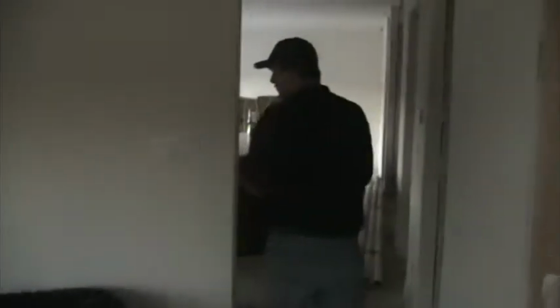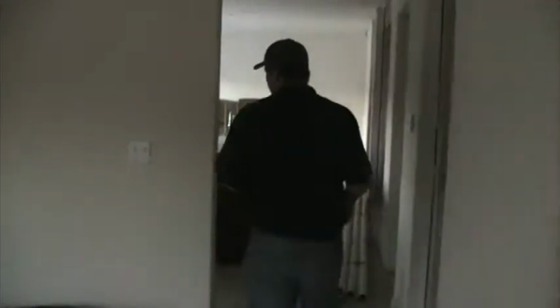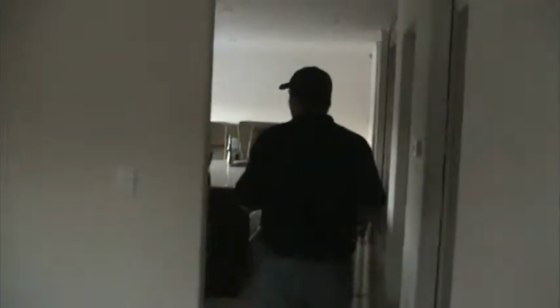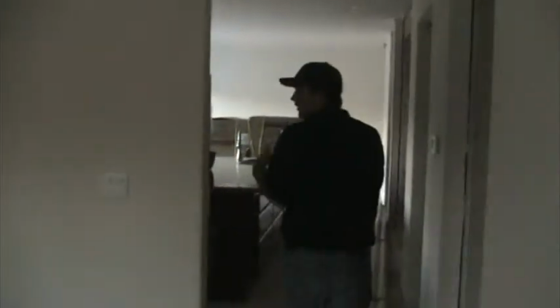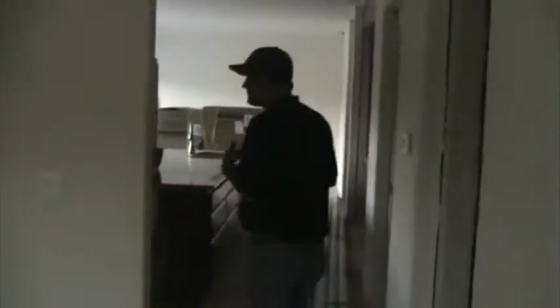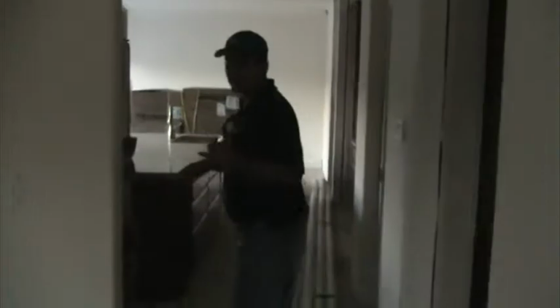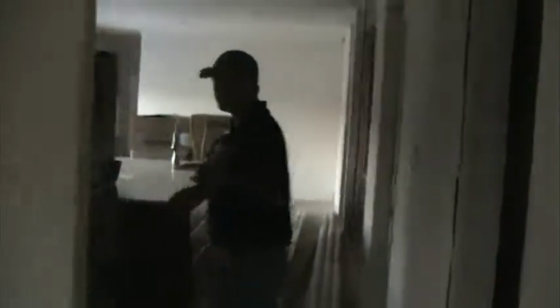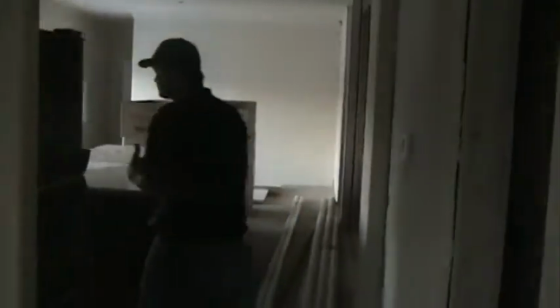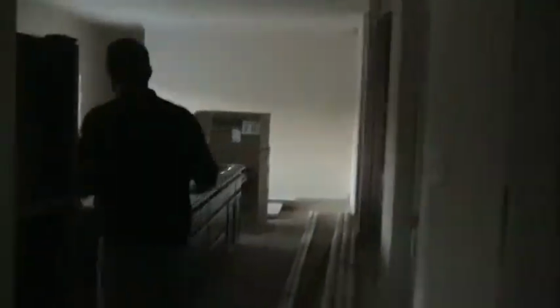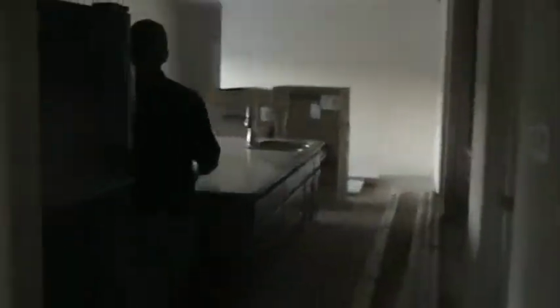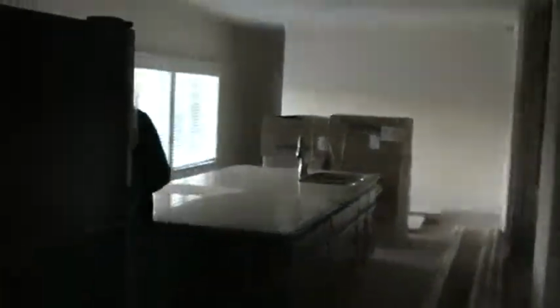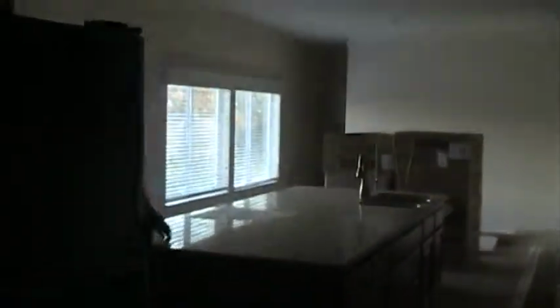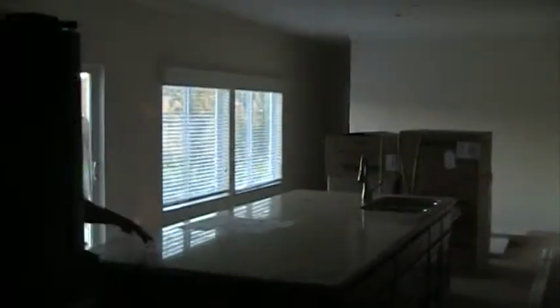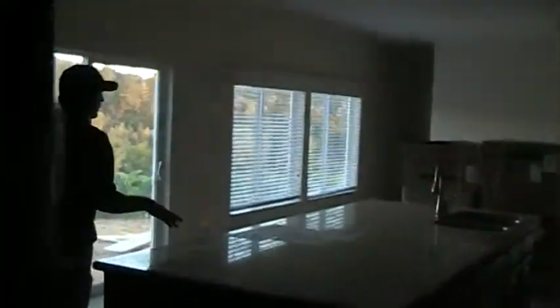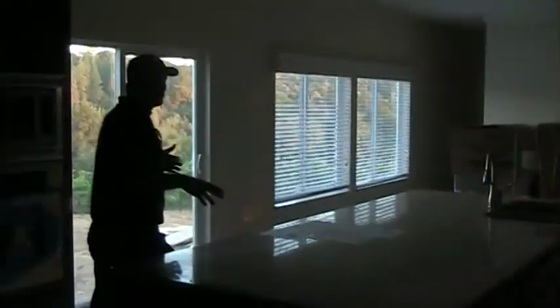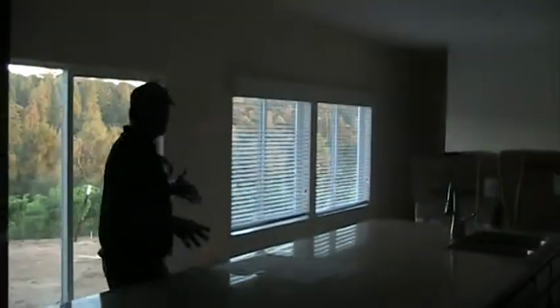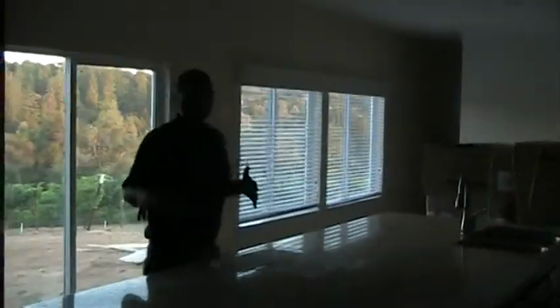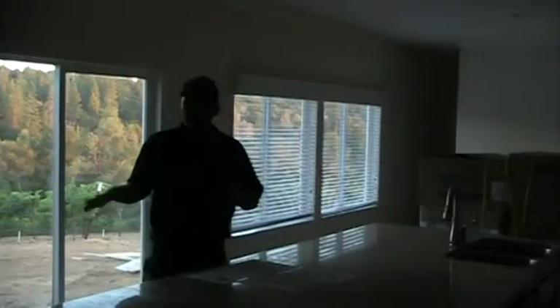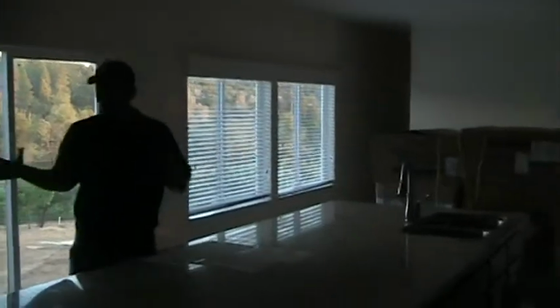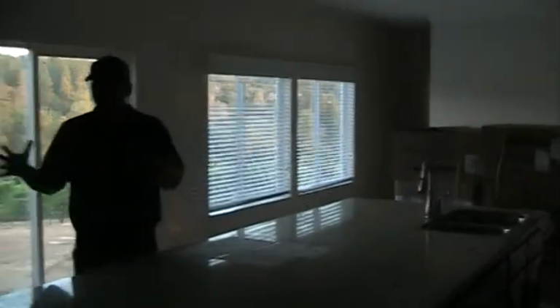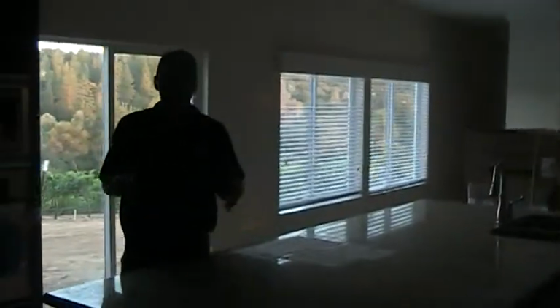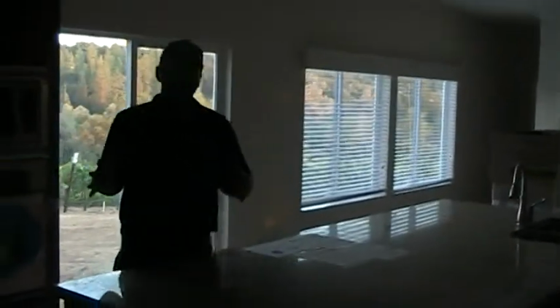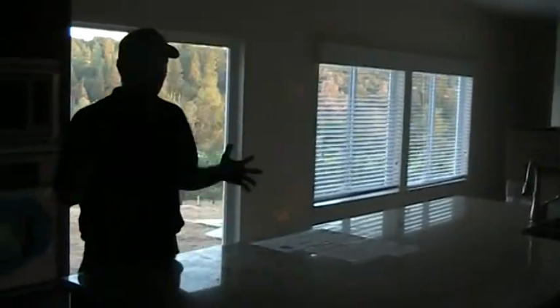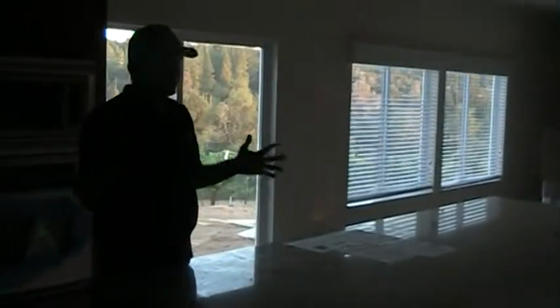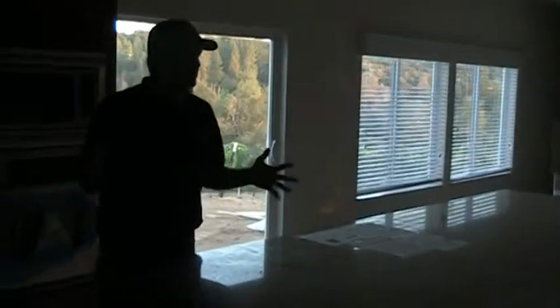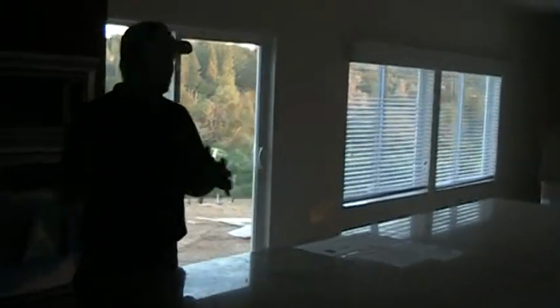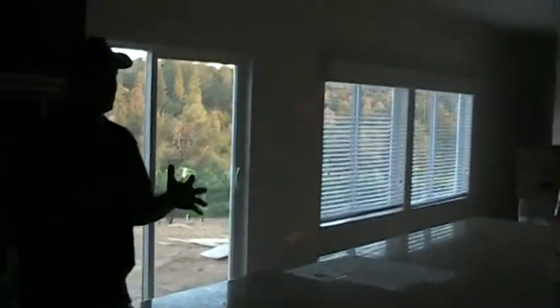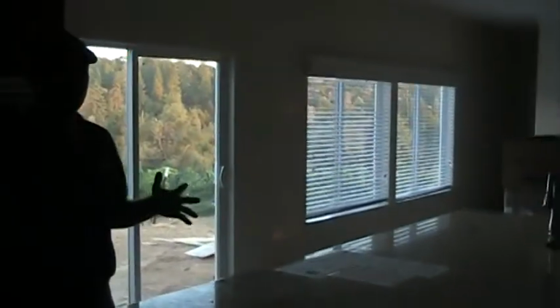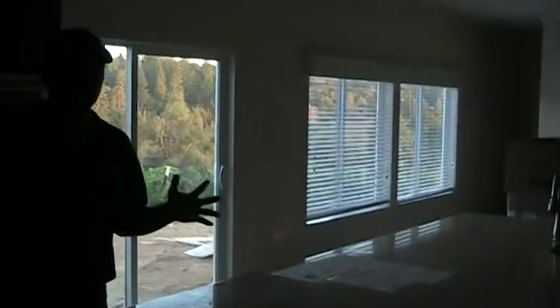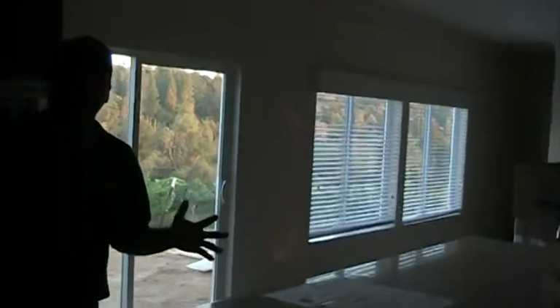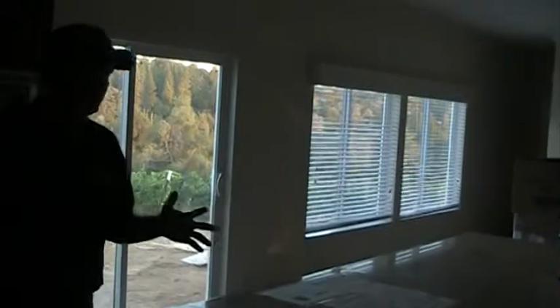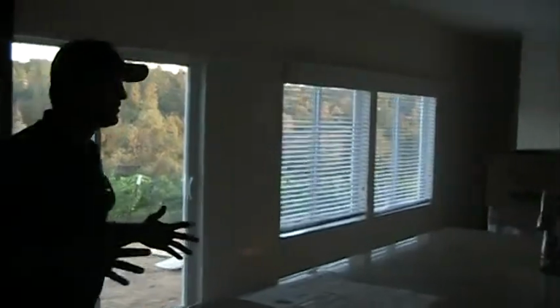Let's go this way — this is the kitchen. The kitchen is one of my favorite rooms, not only in this house, but in any house we've ever built. I just love this kitchen.